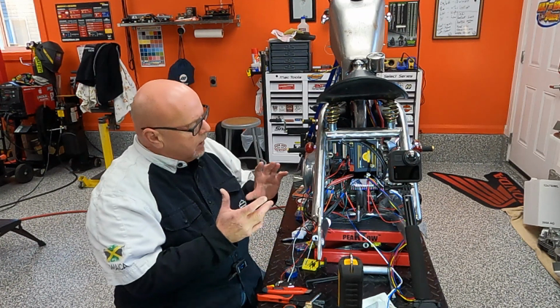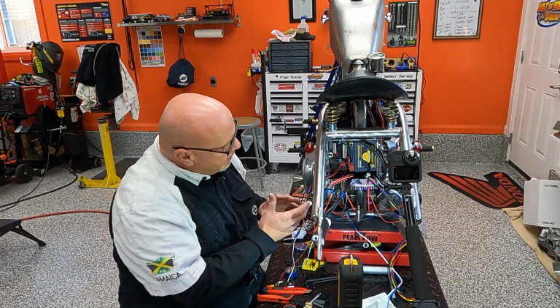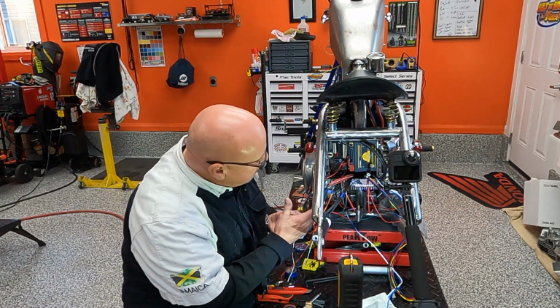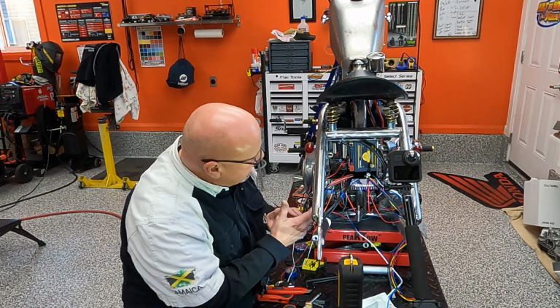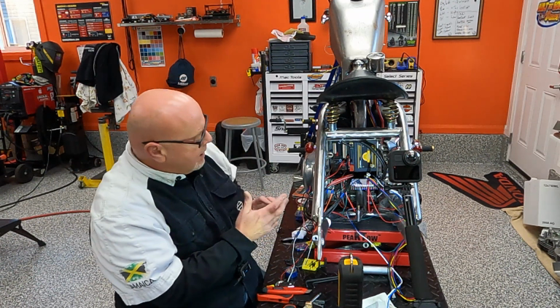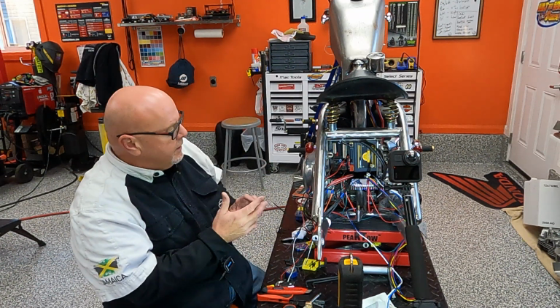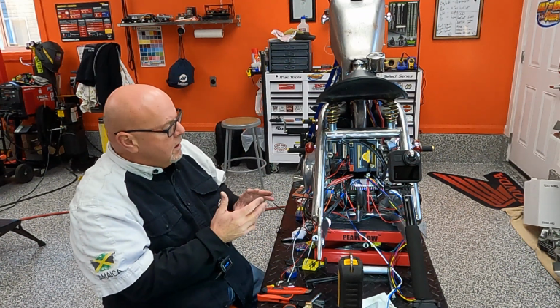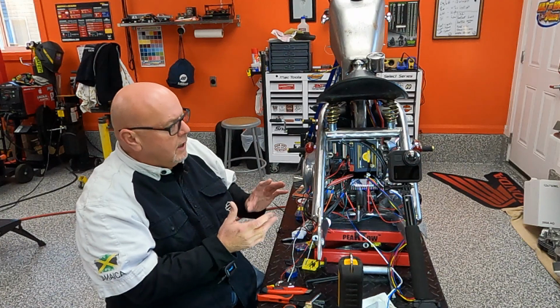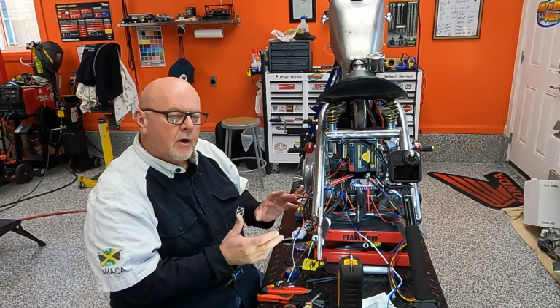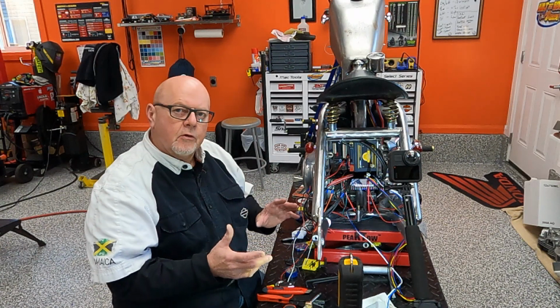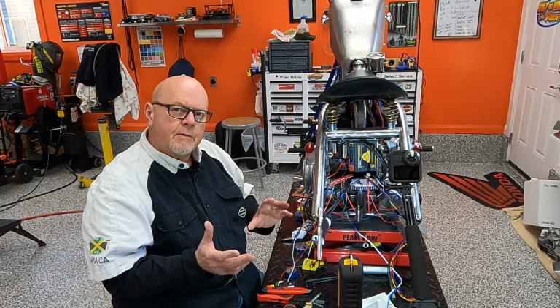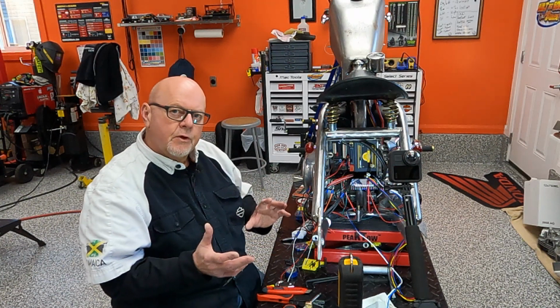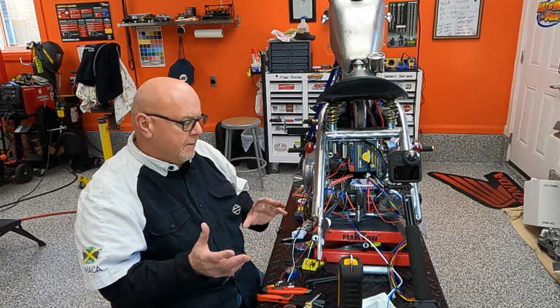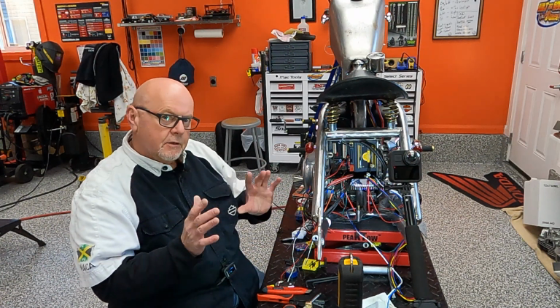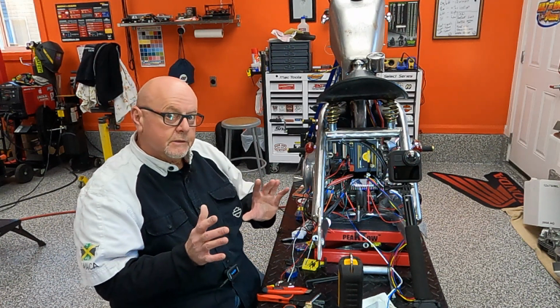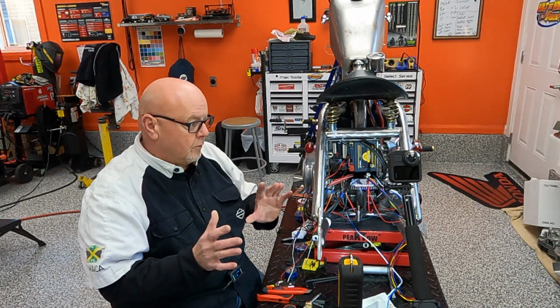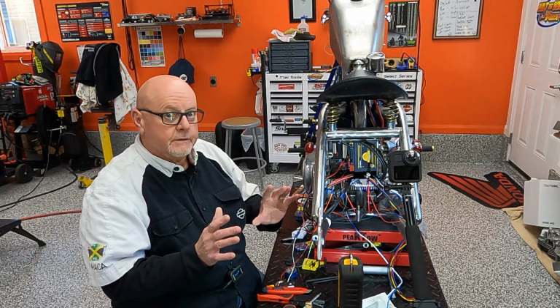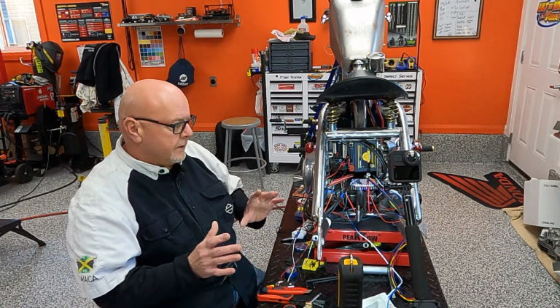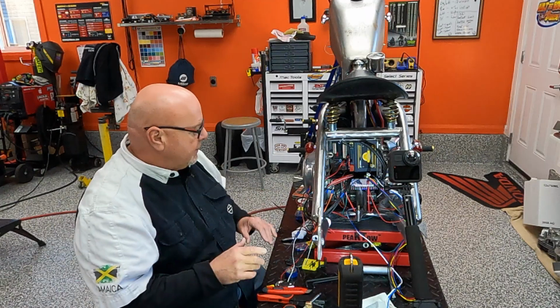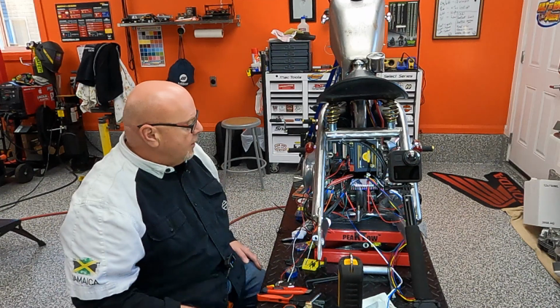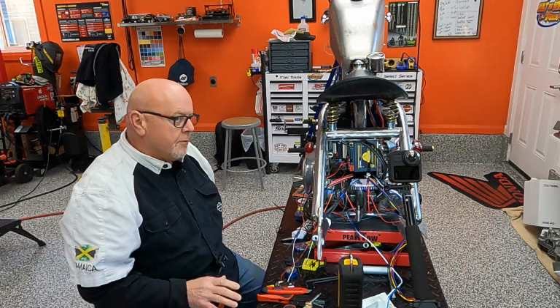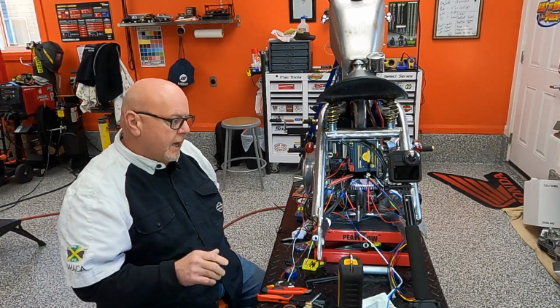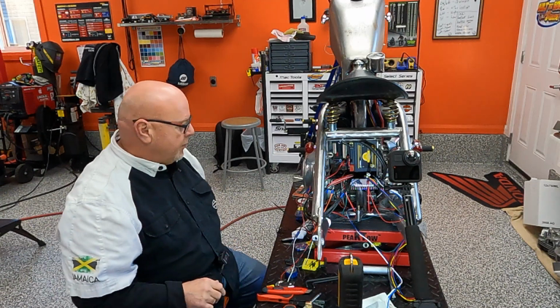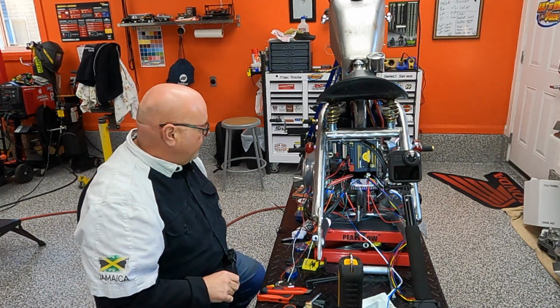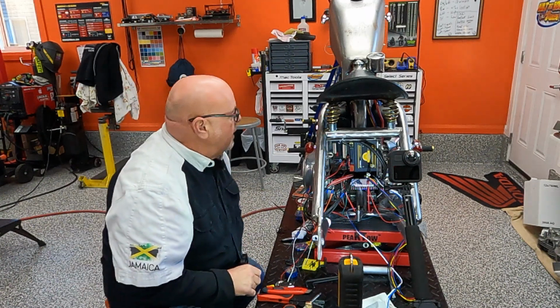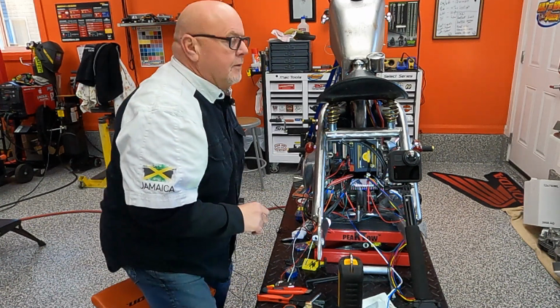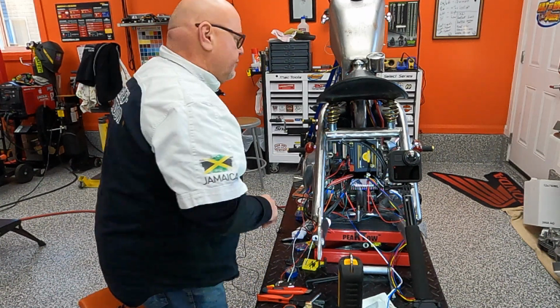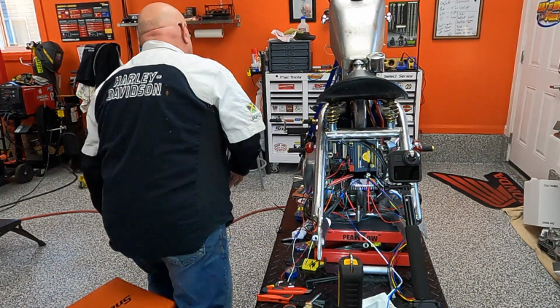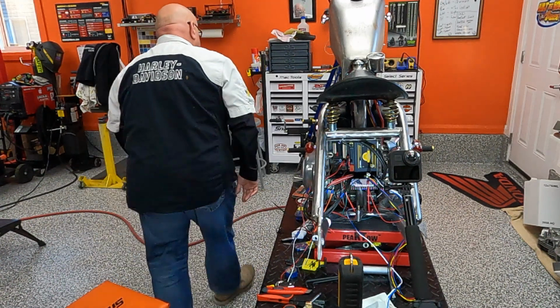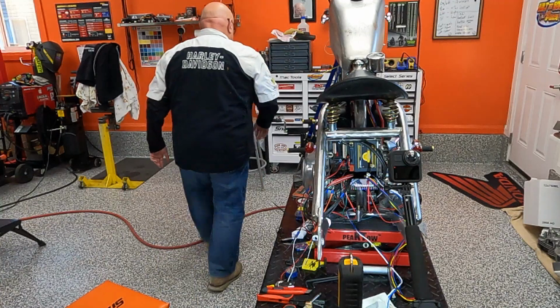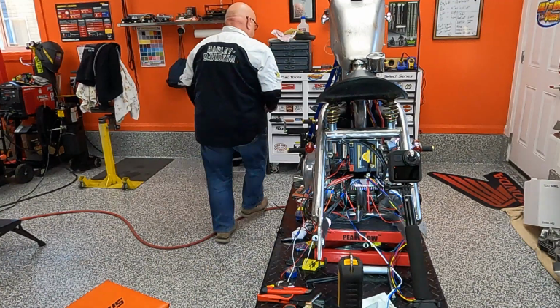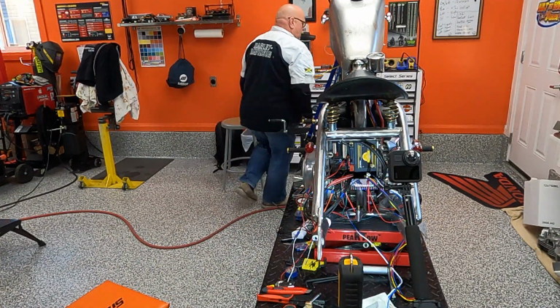I've got power hooked up and ground here. I'm ready to go, so let me show you what happens because this is cool — this is exciting stuff. I'm pretty happy with this. I'm just going to turn the run-stop switch to run.